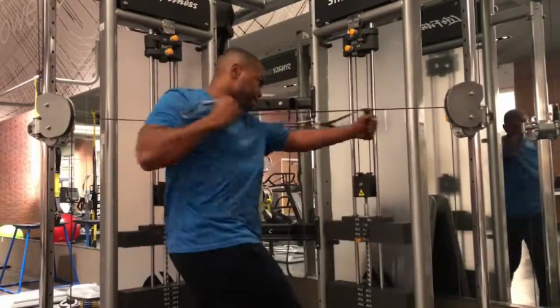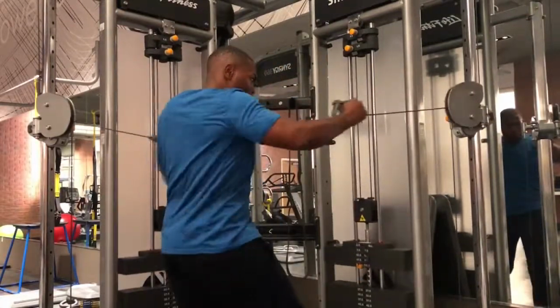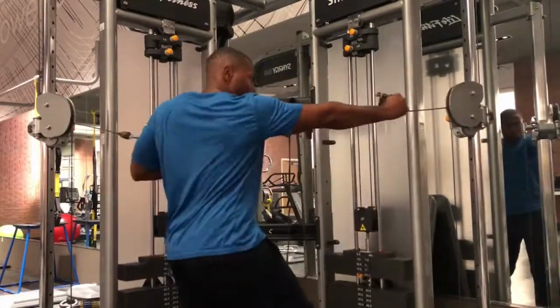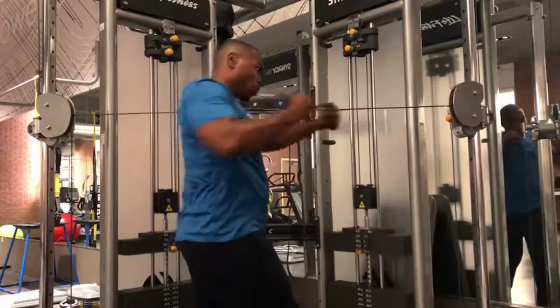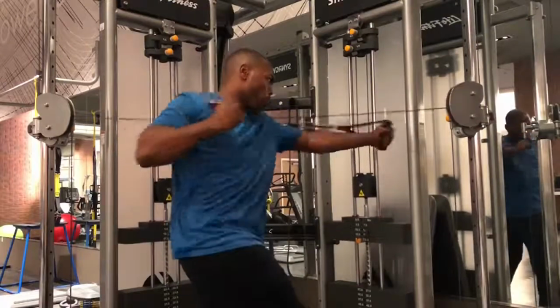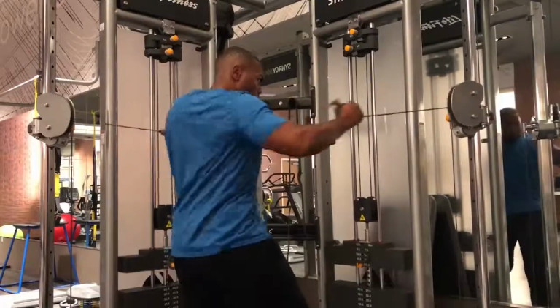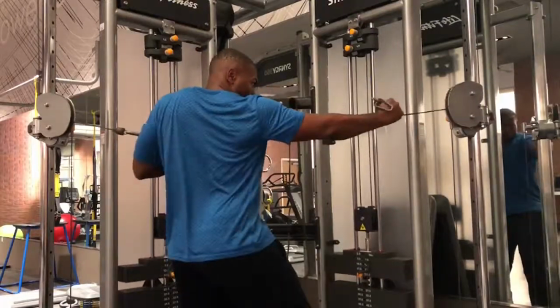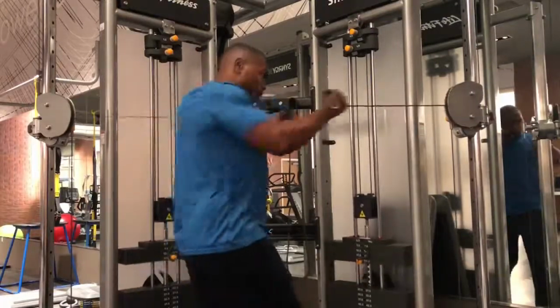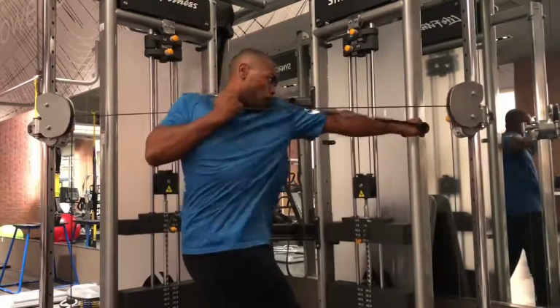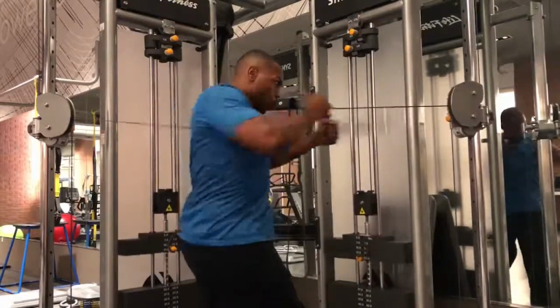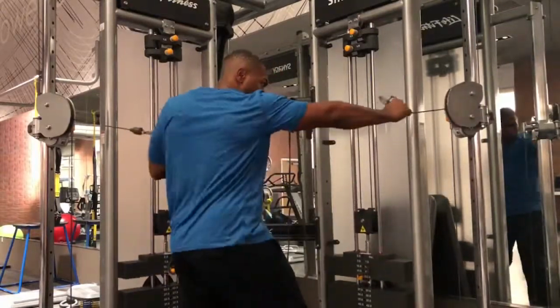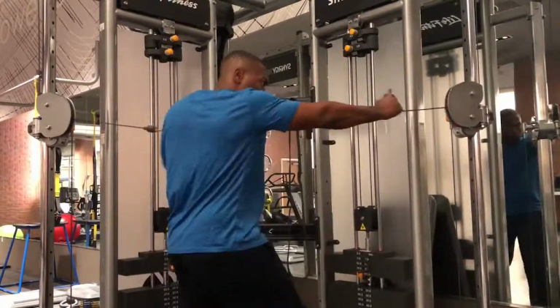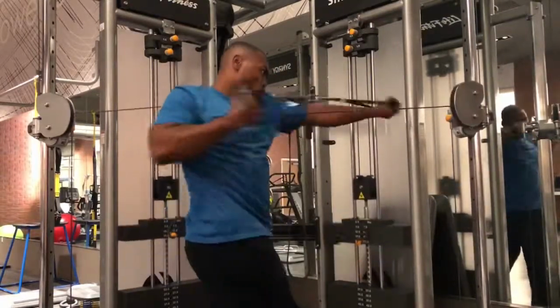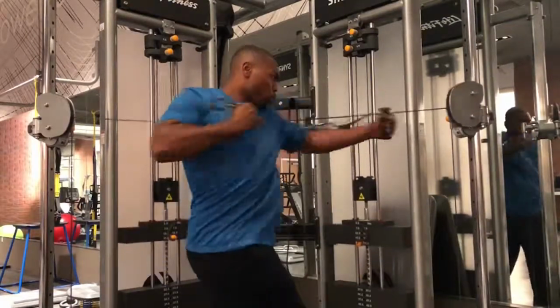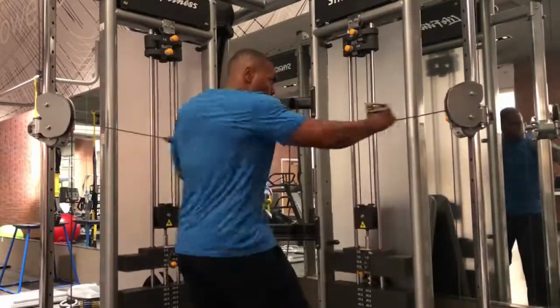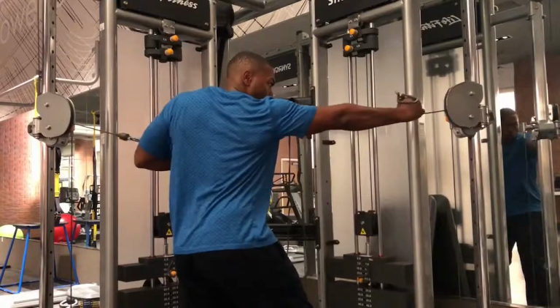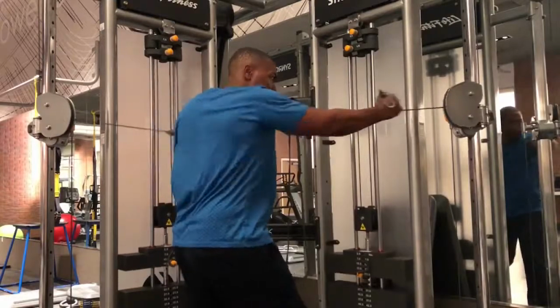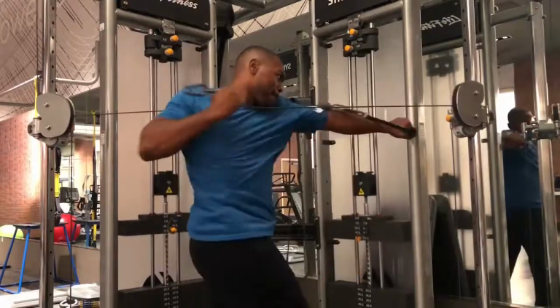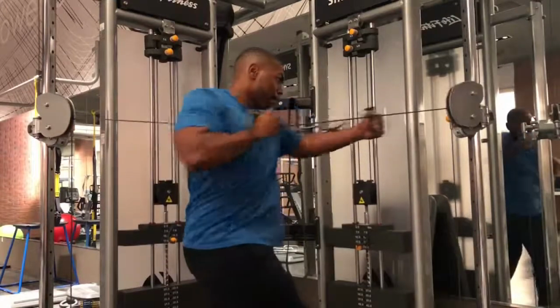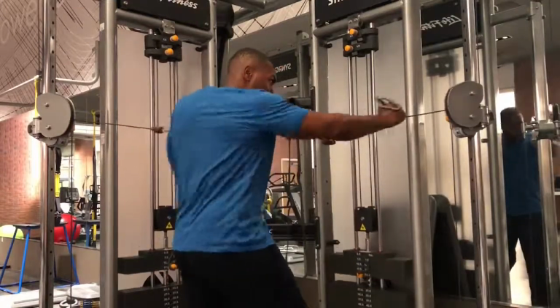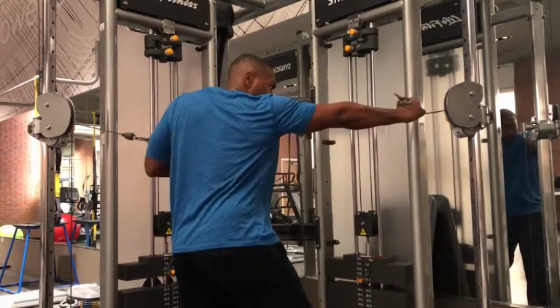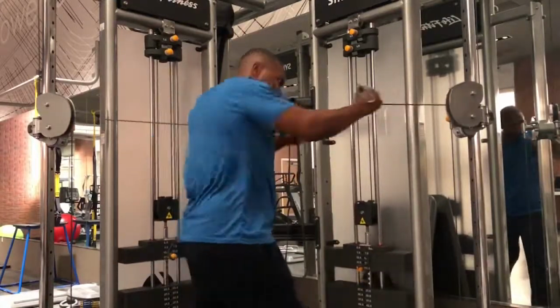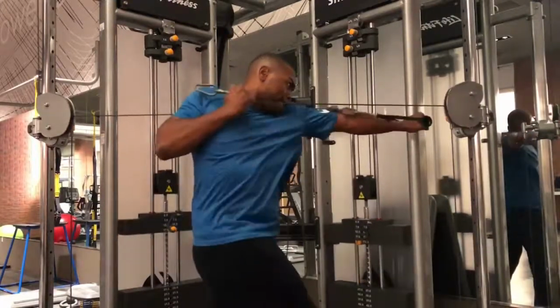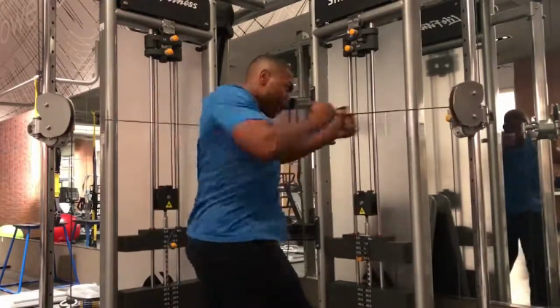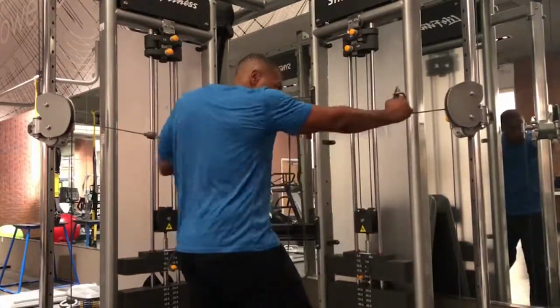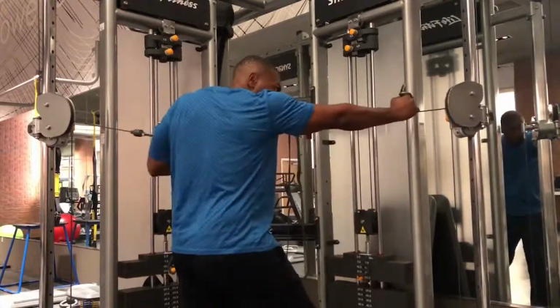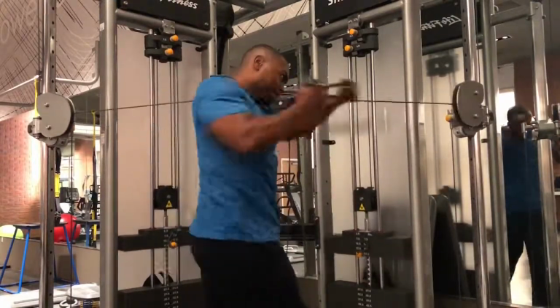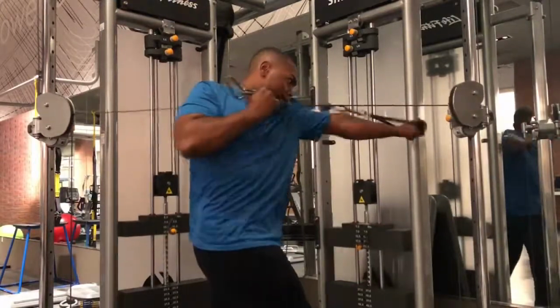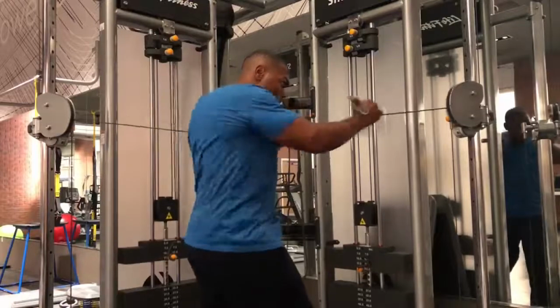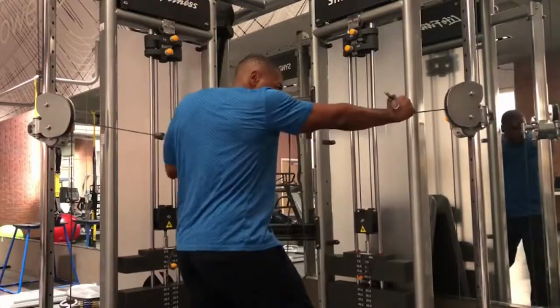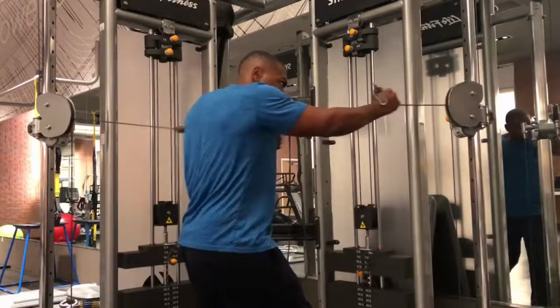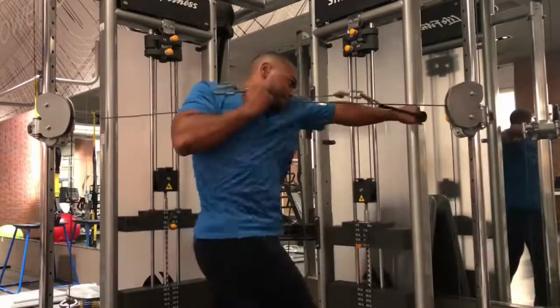This is a complex and dynamic movement, so make sure that the athlete has good posture, that they're turning their hand over as they punch through, and that they're initiating the movement from the hip.